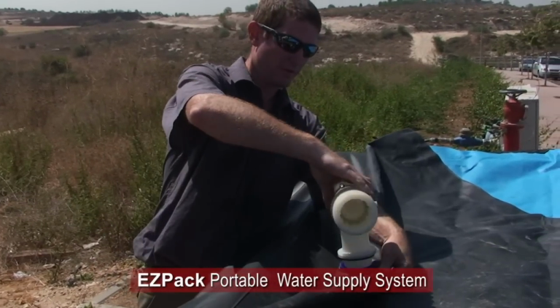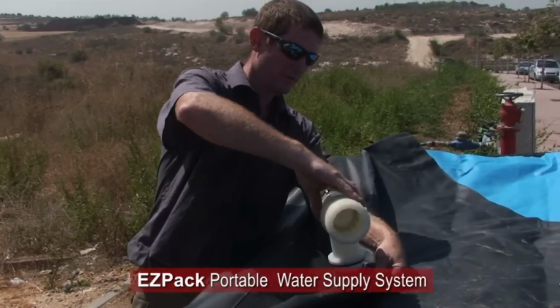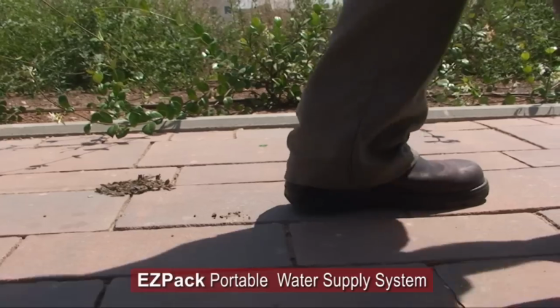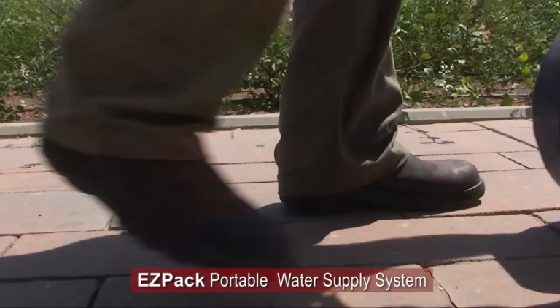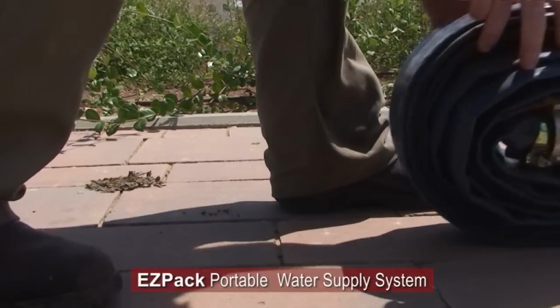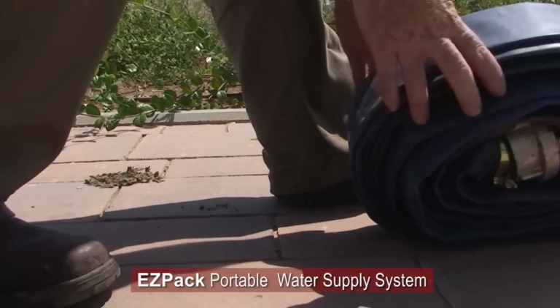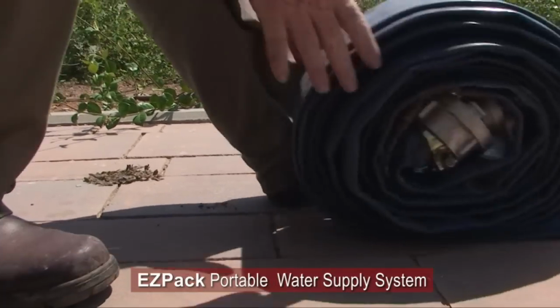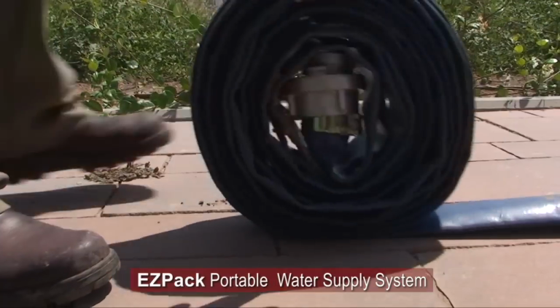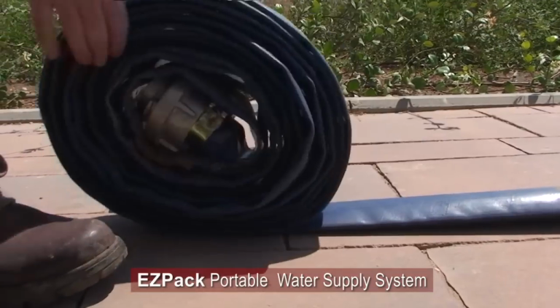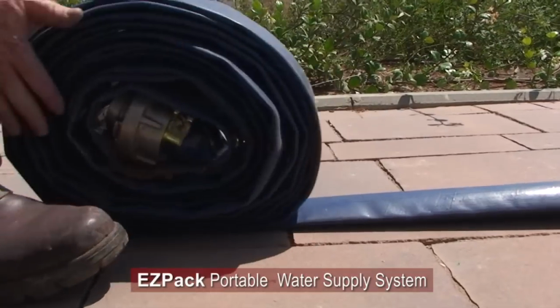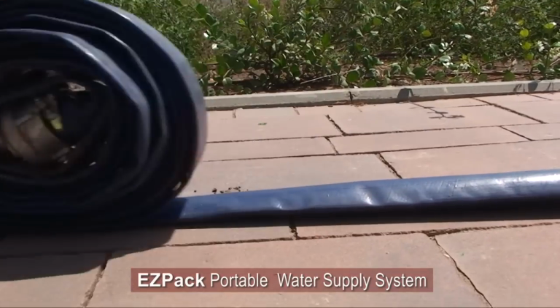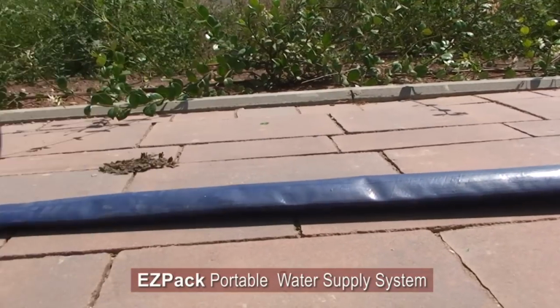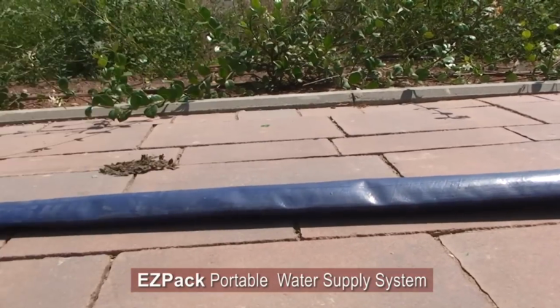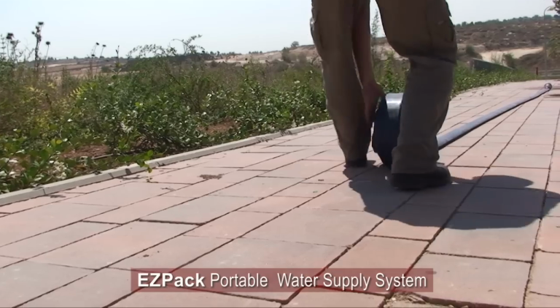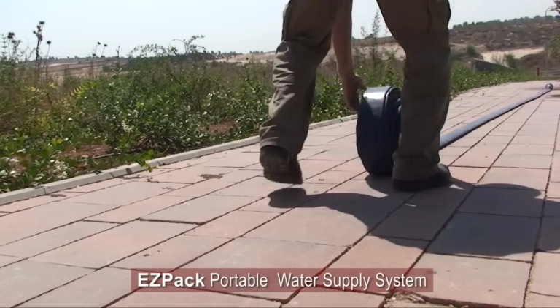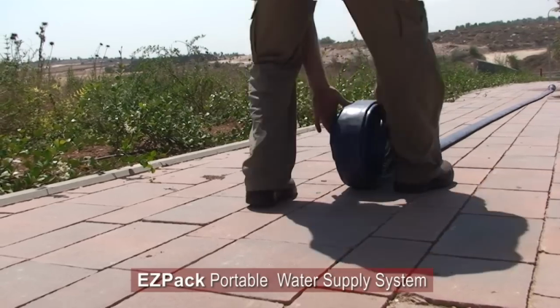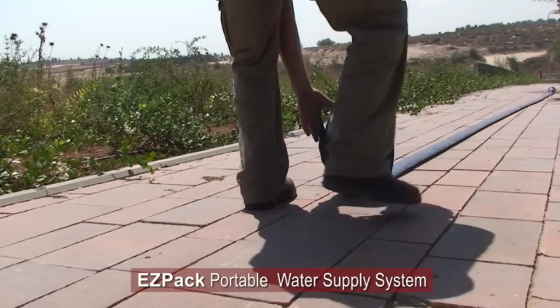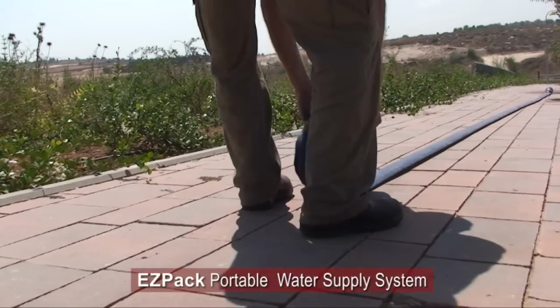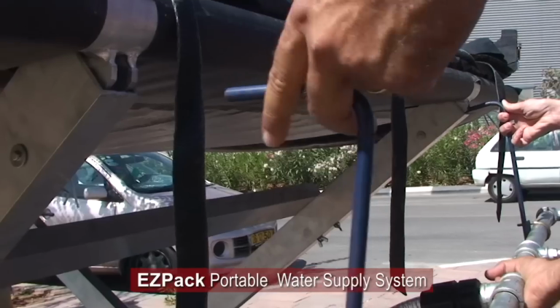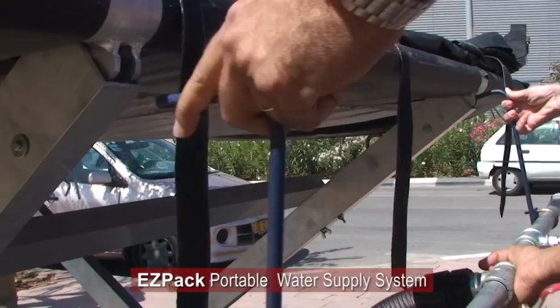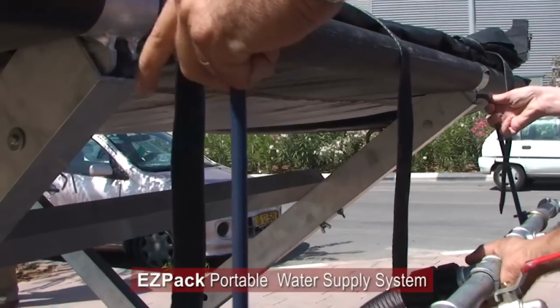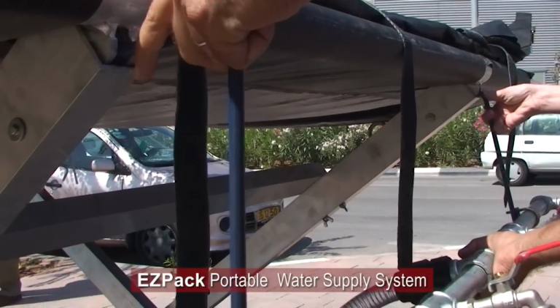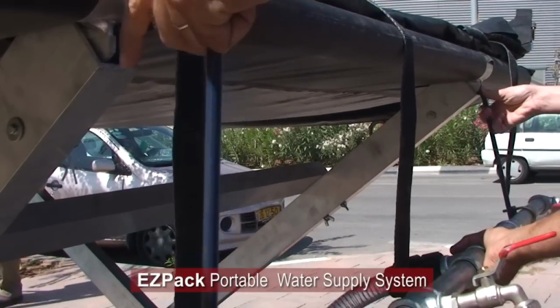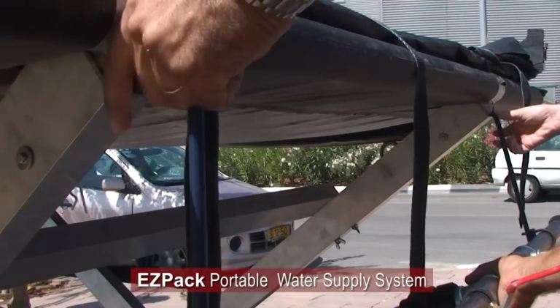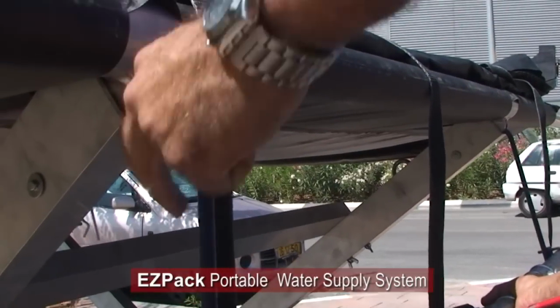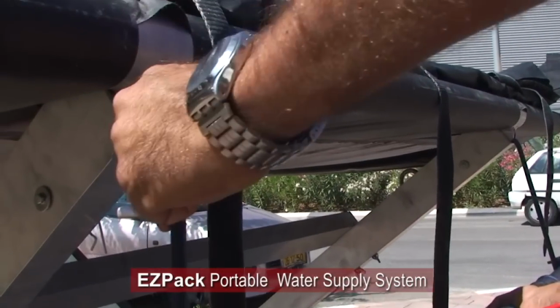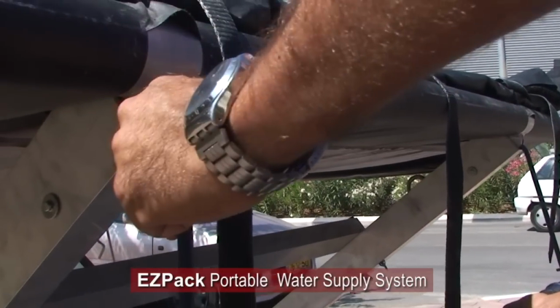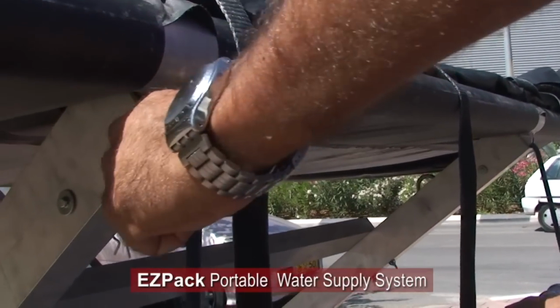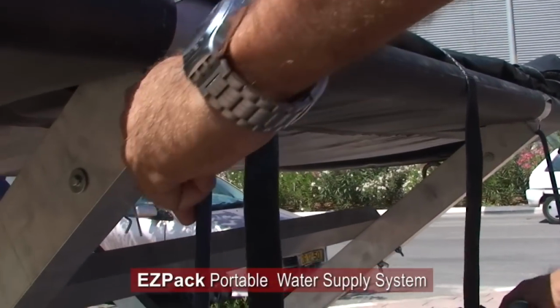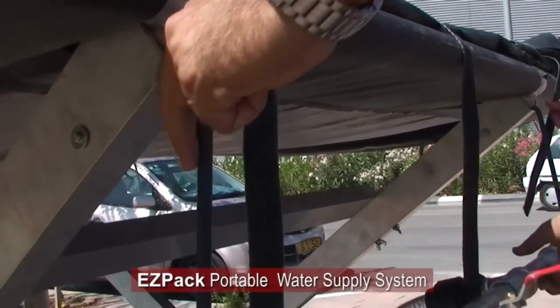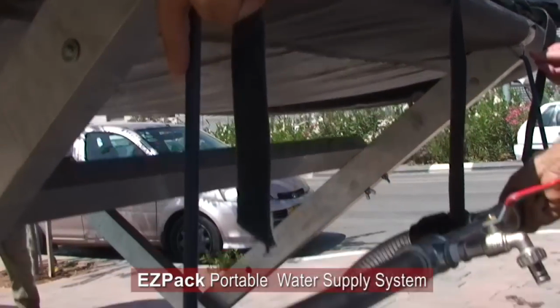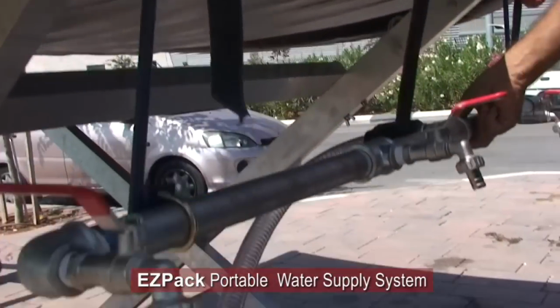This system is based on EZPAC's unique proprietary water bladder tanks, which can store drinking water for extended periods of time.